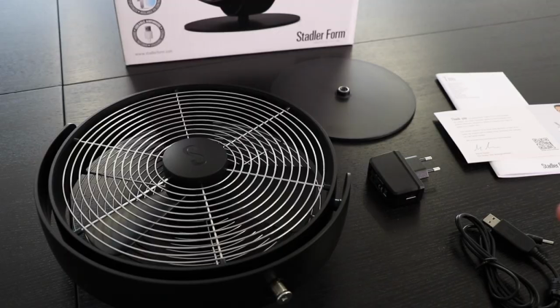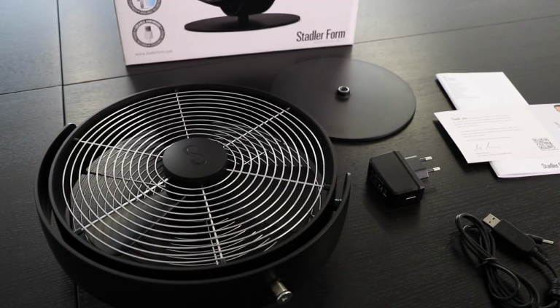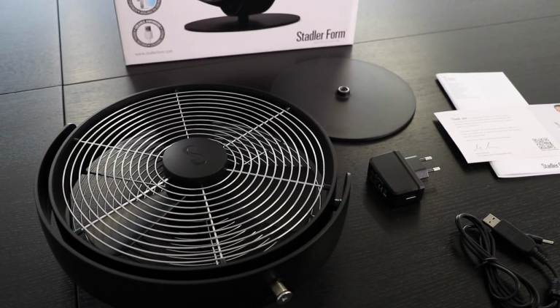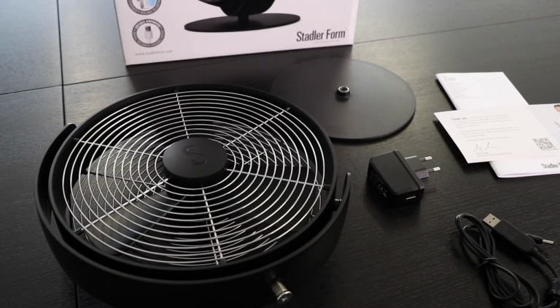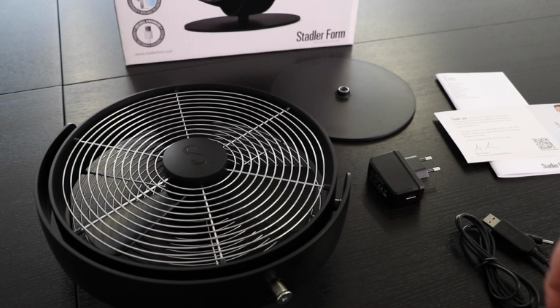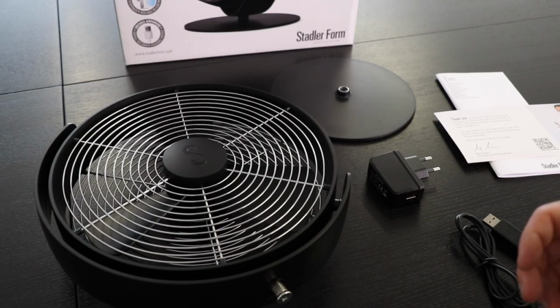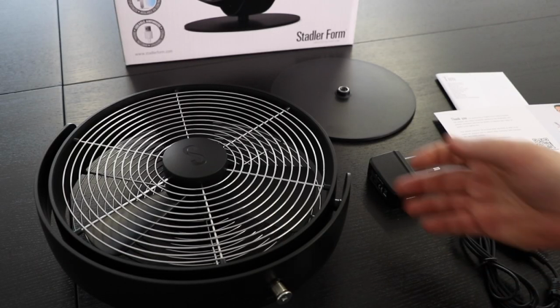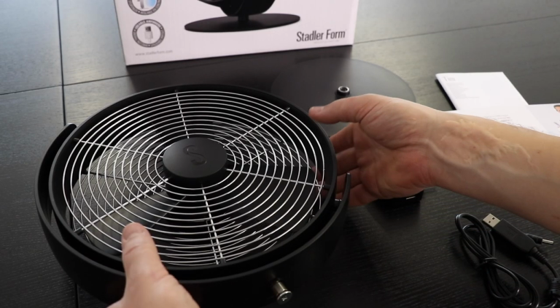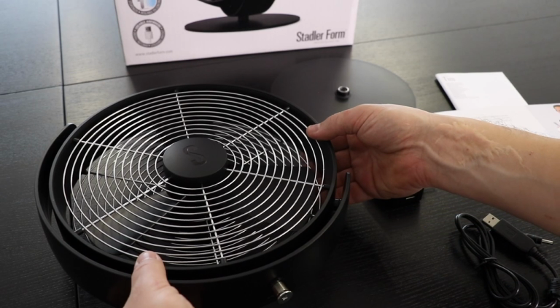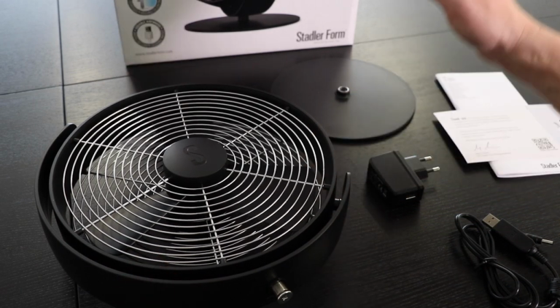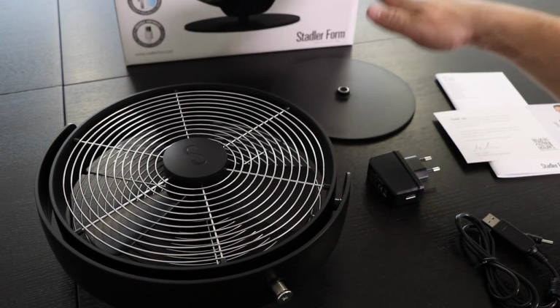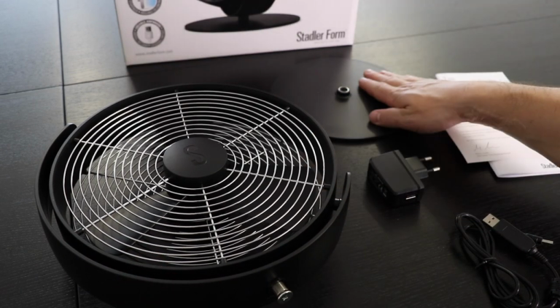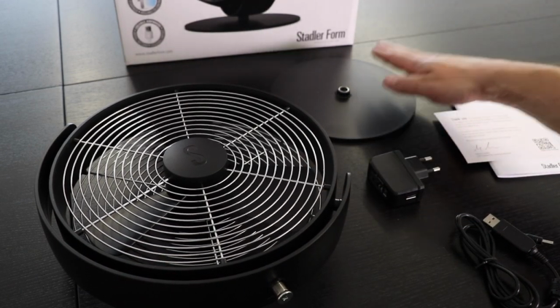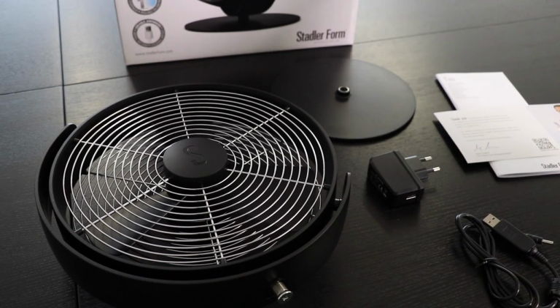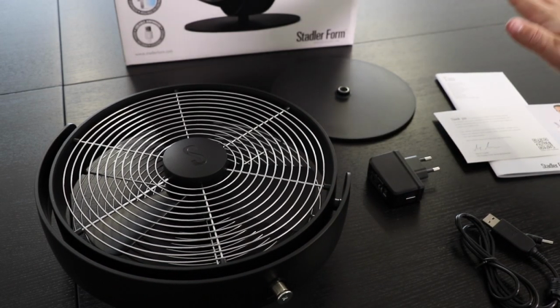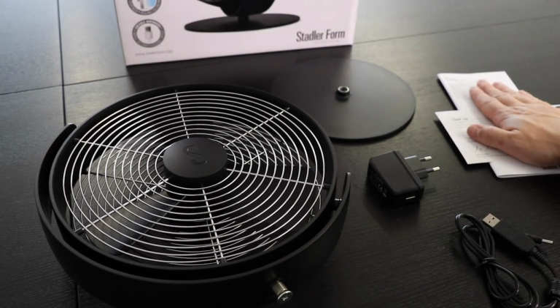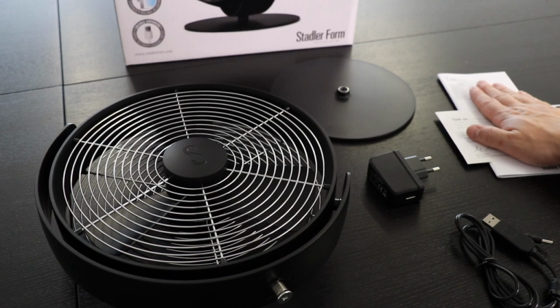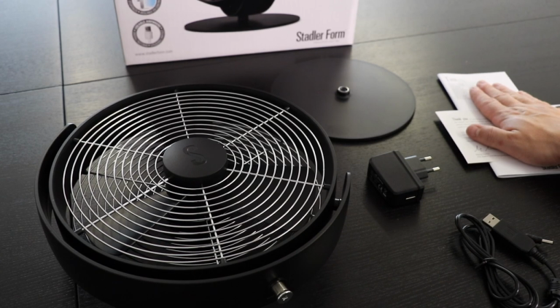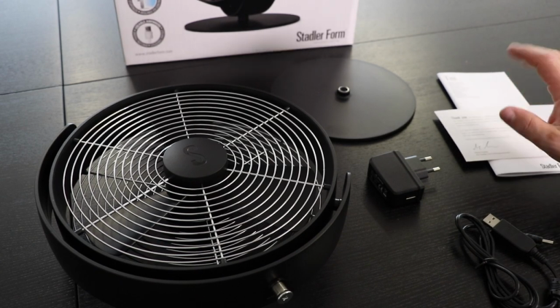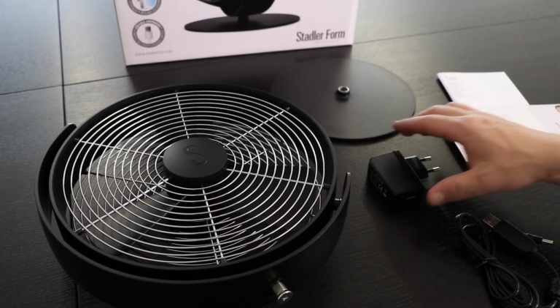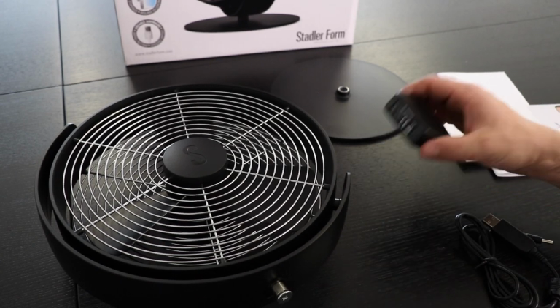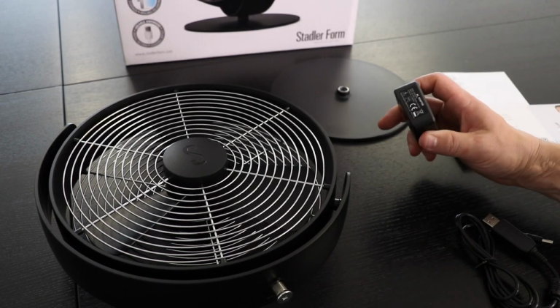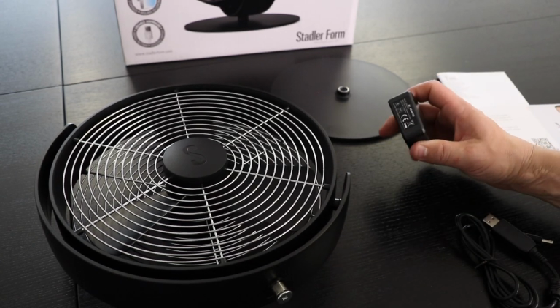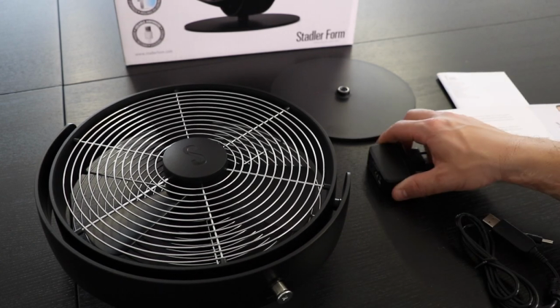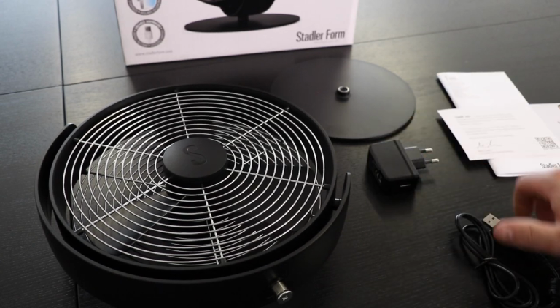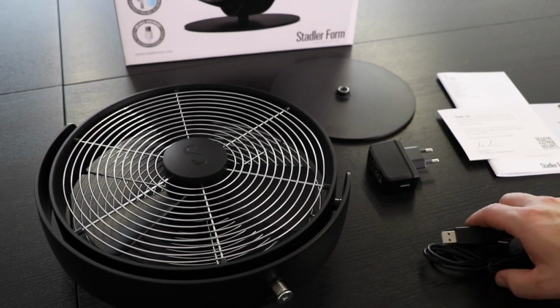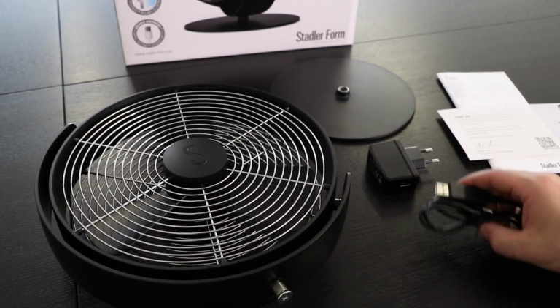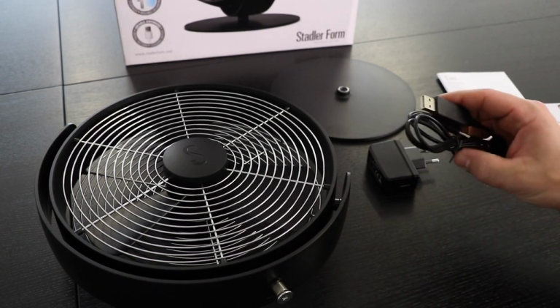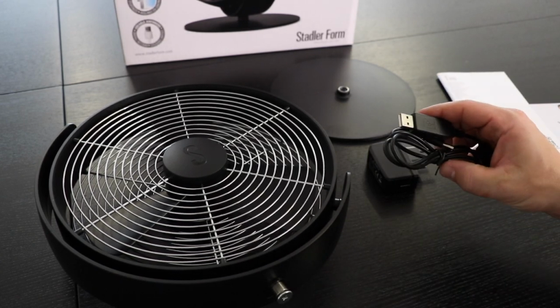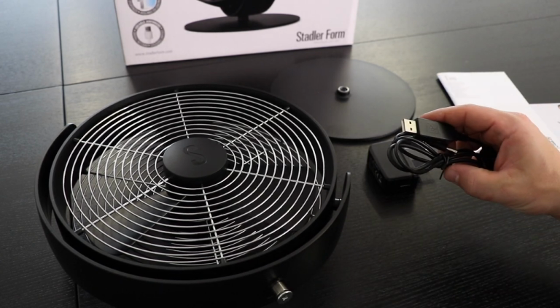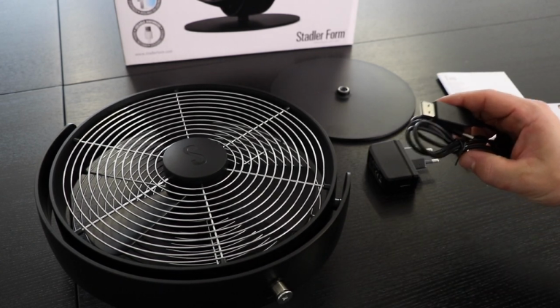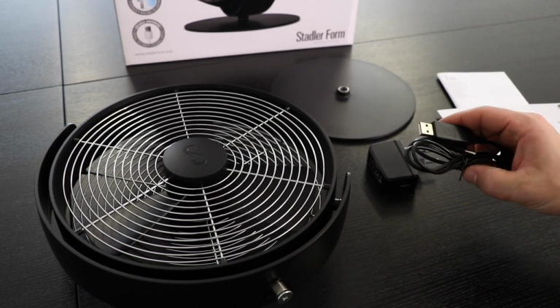Here are all the parts you will get with Tim: the main body, the foot, some instruction material, the AC adapter, and the USB cable.